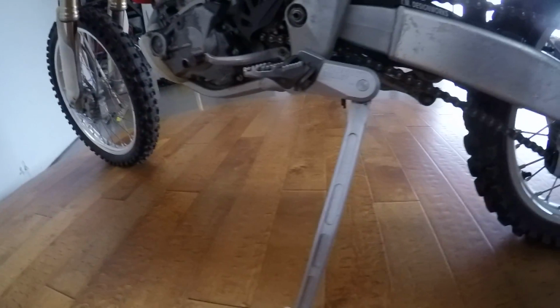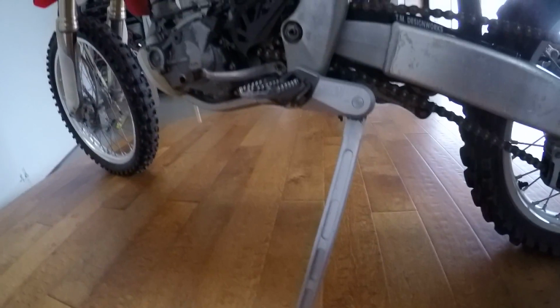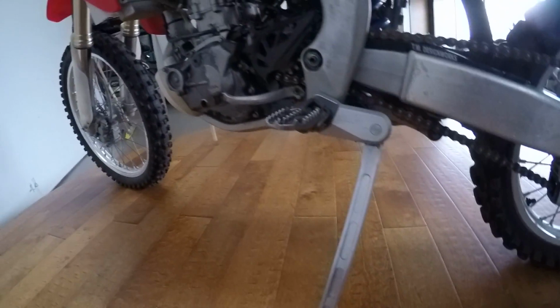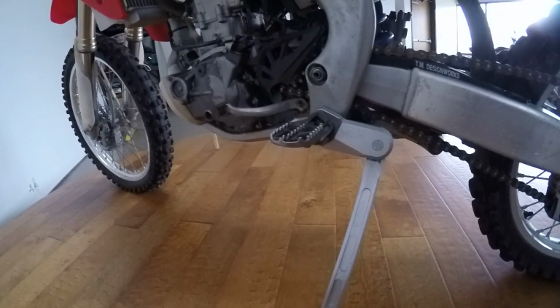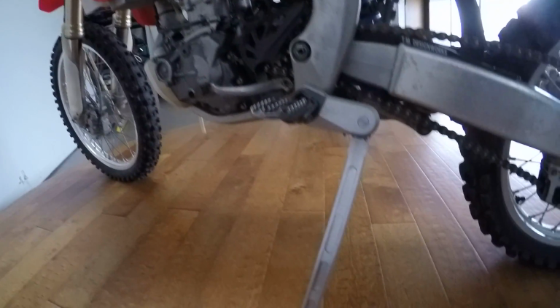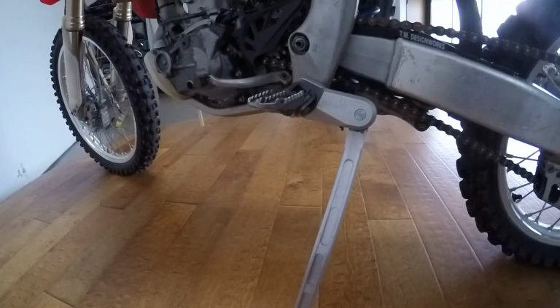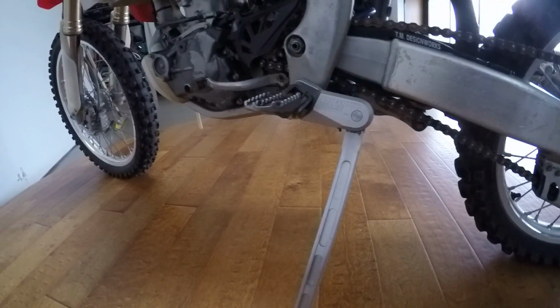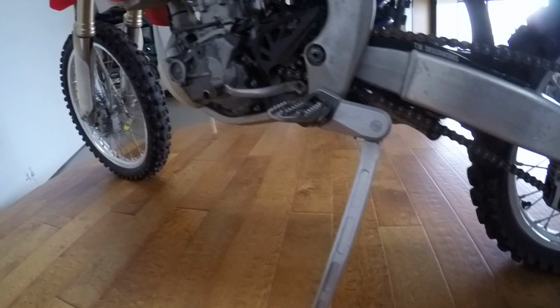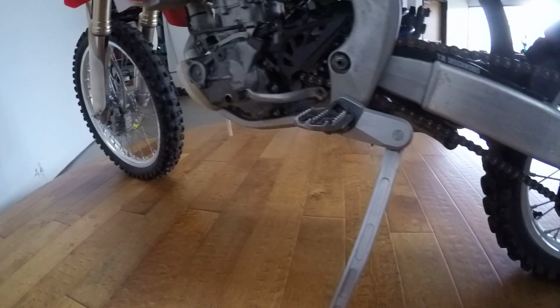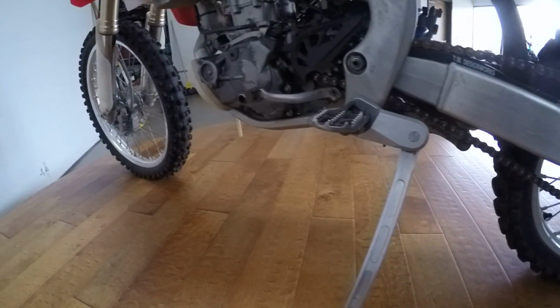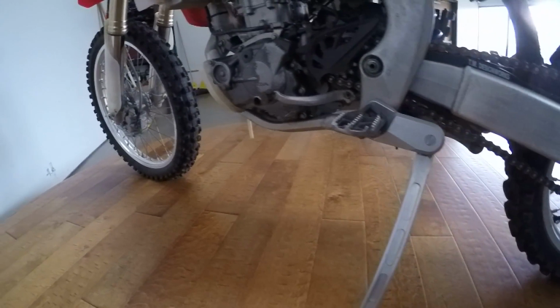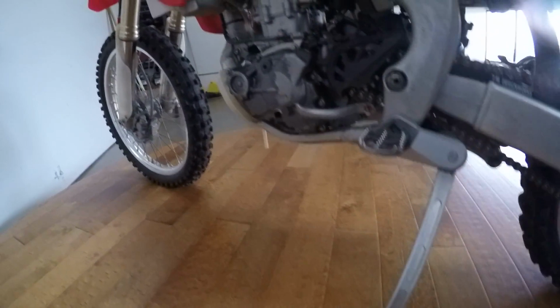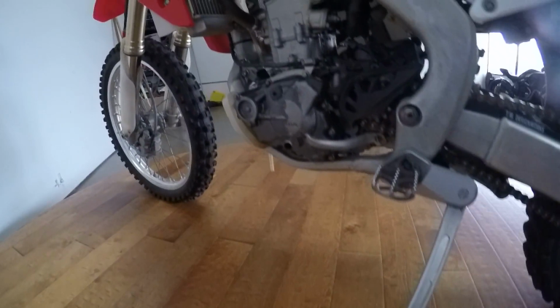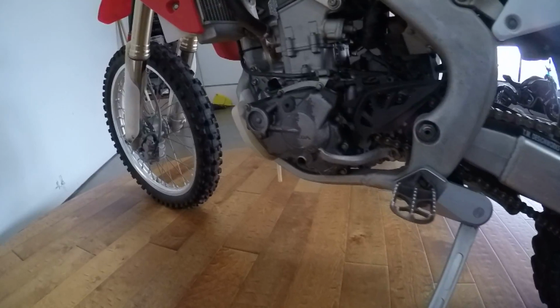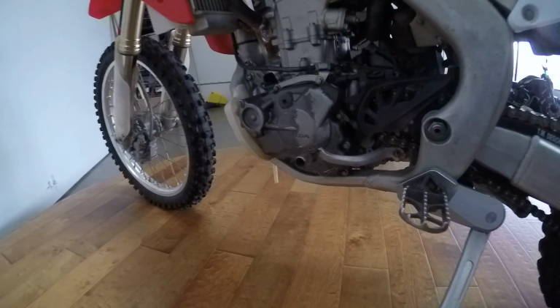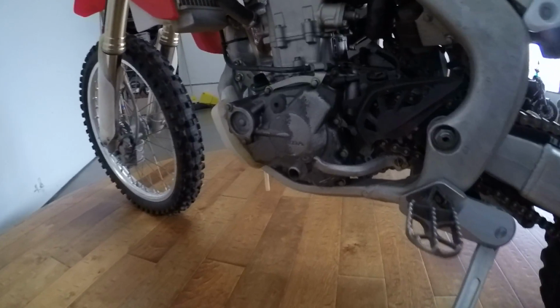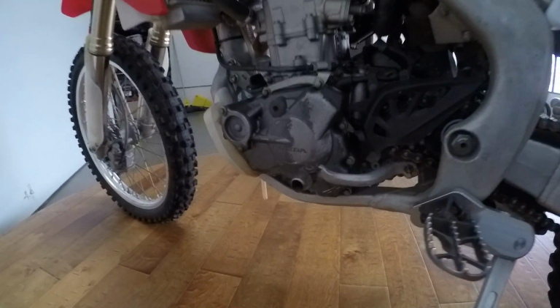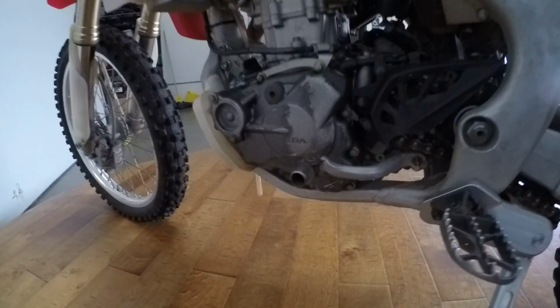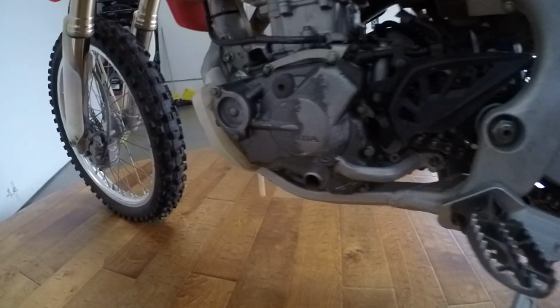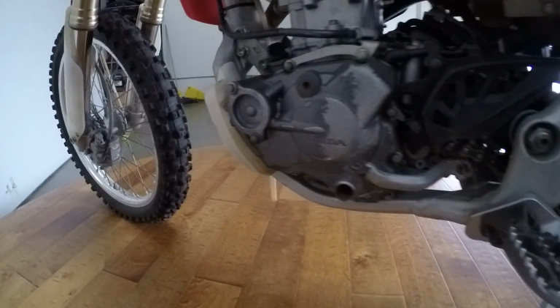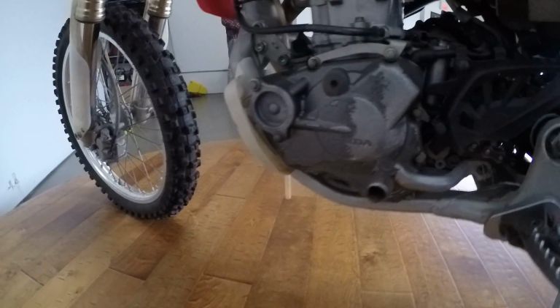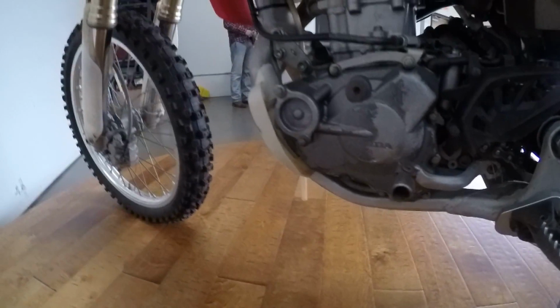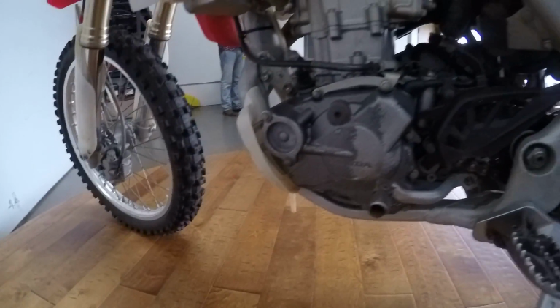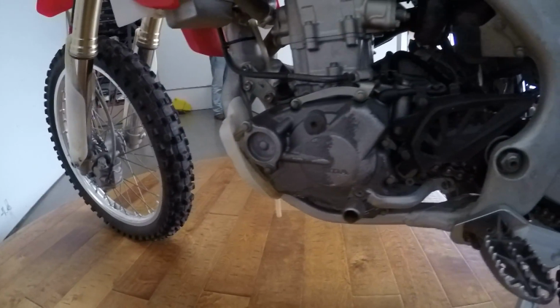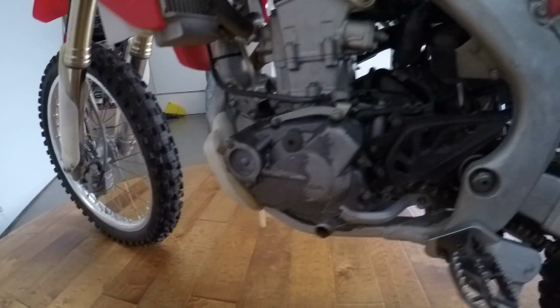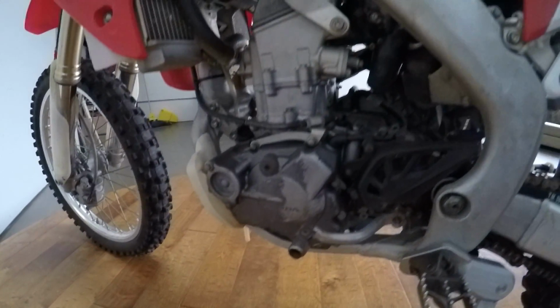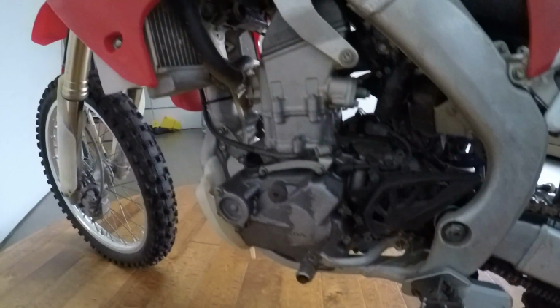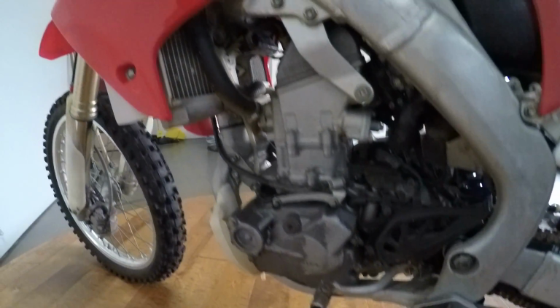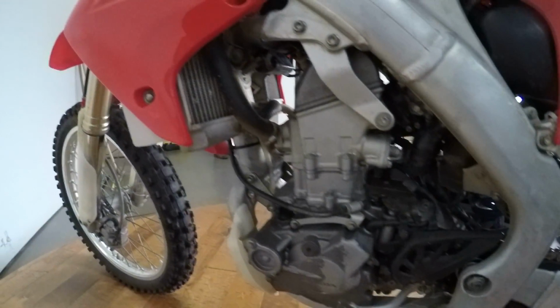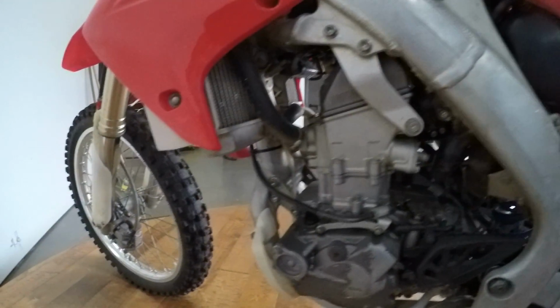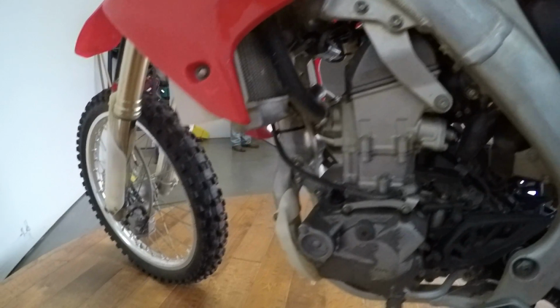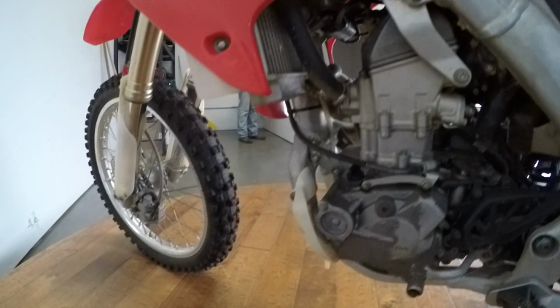It does have a ProMoto Billet kickstand. Most of these bikes don't have kickstands just to save weight, but it's nice when they're there. Come over here — it's got all that jazz.